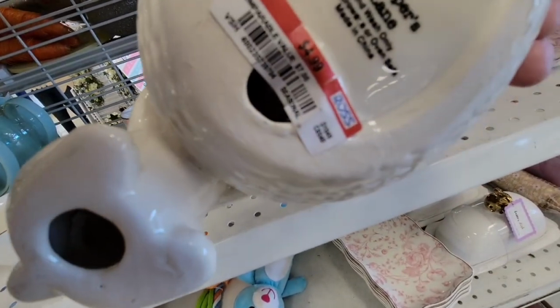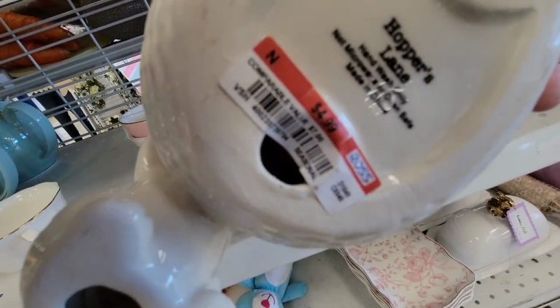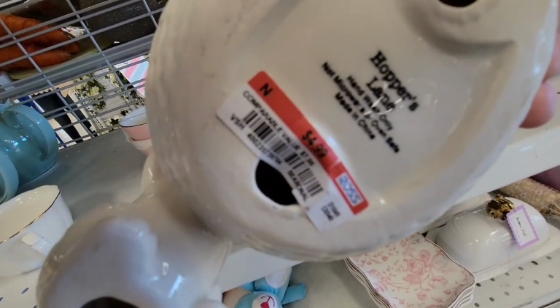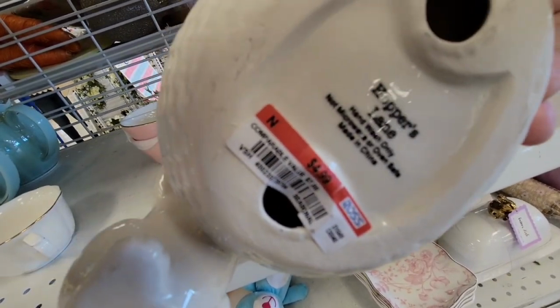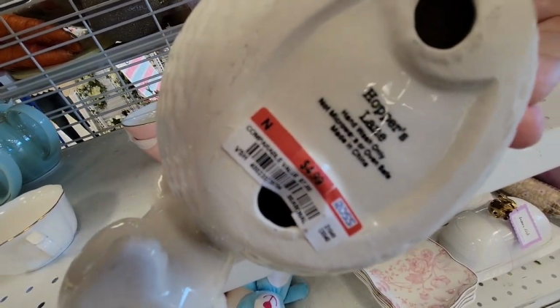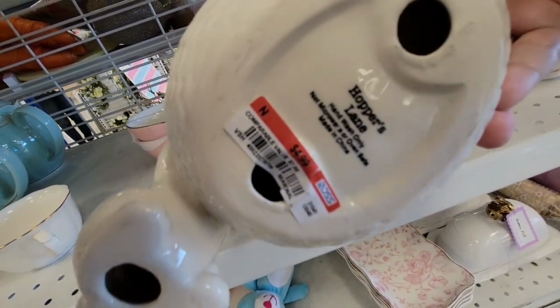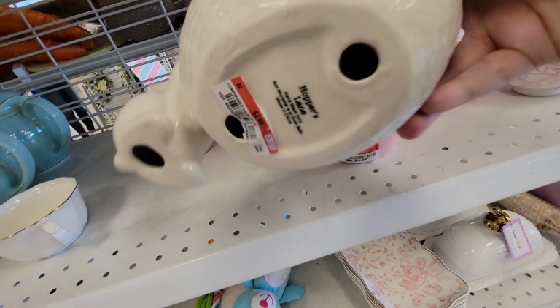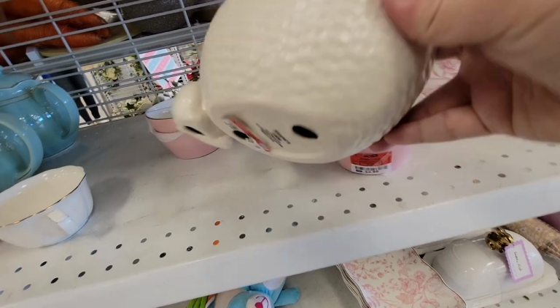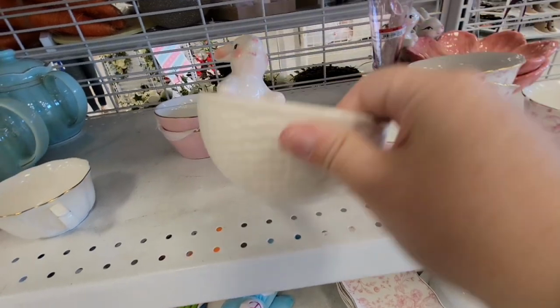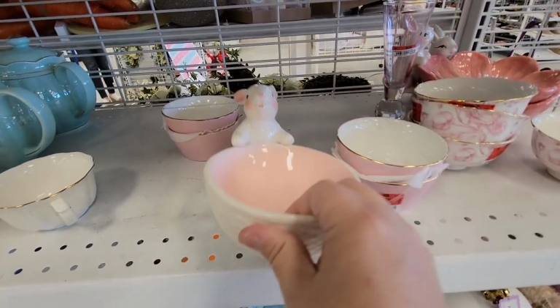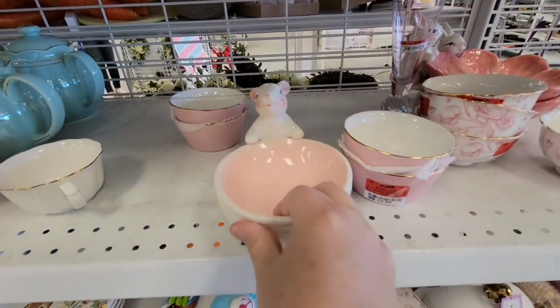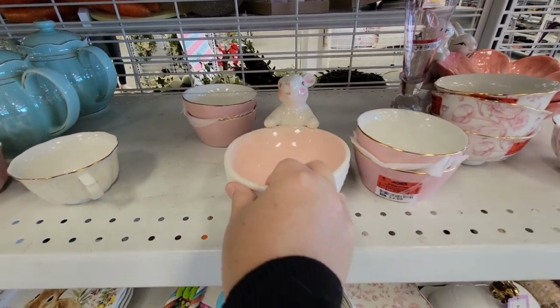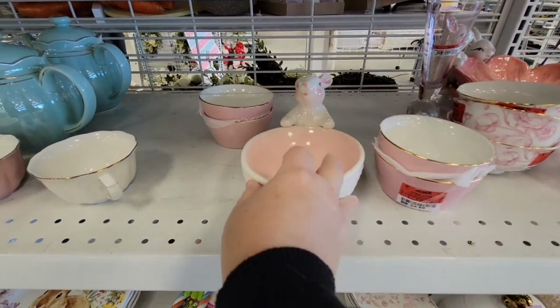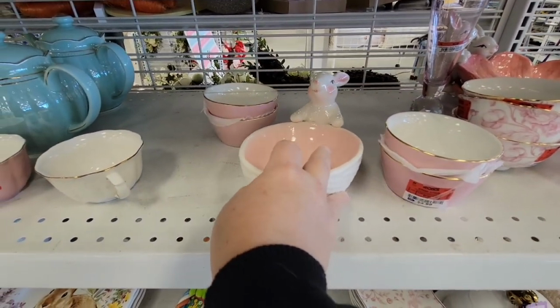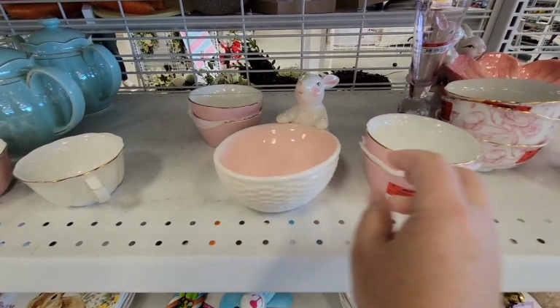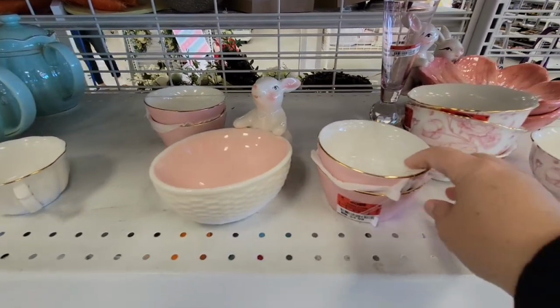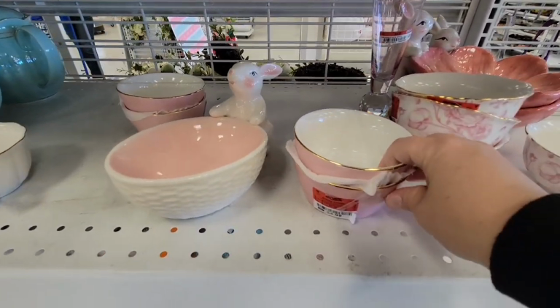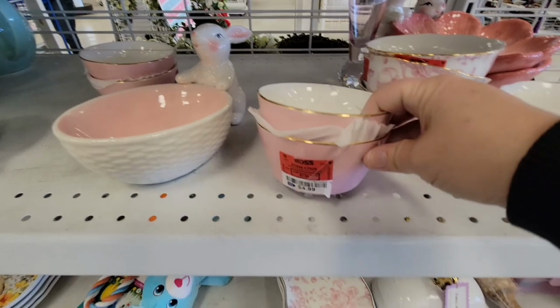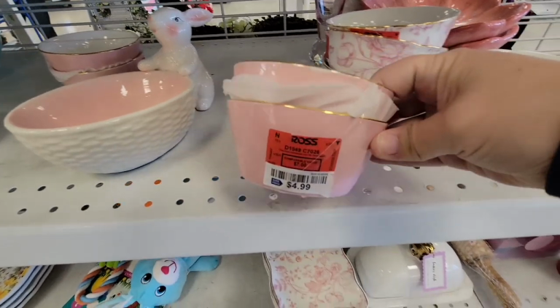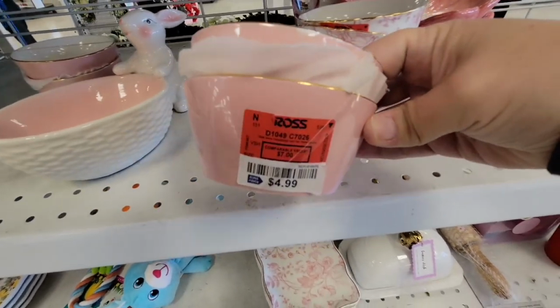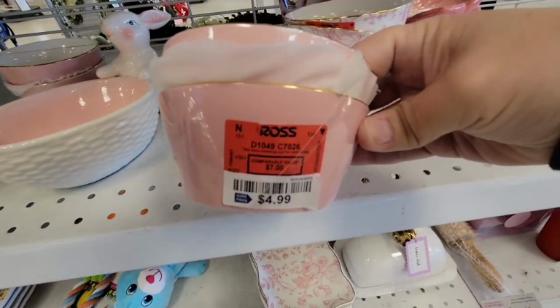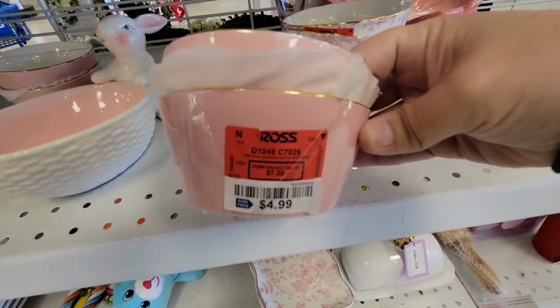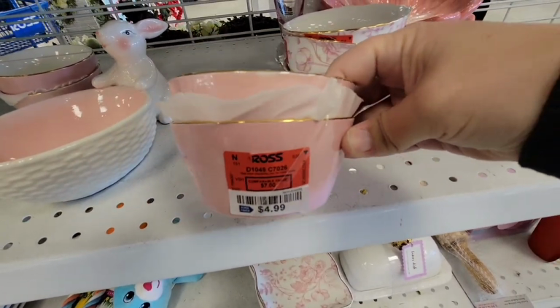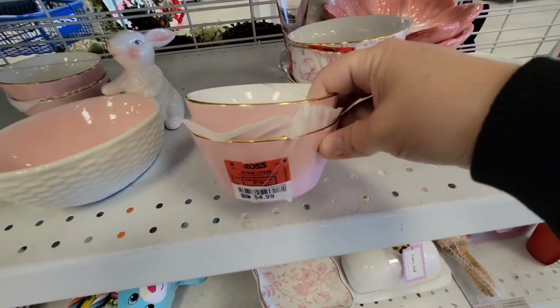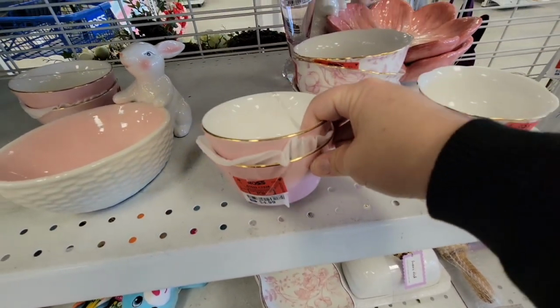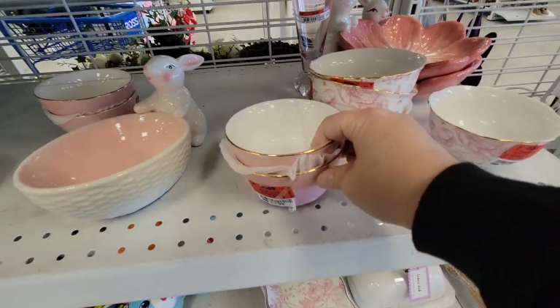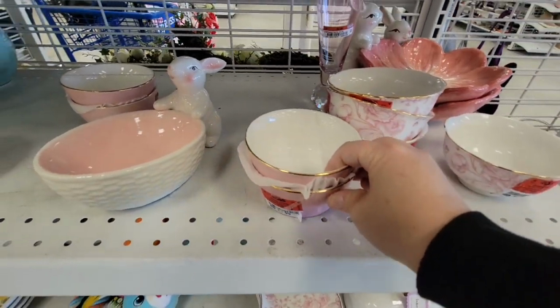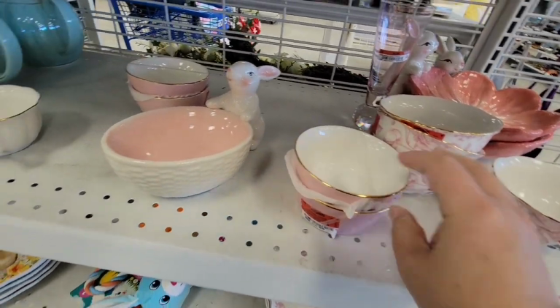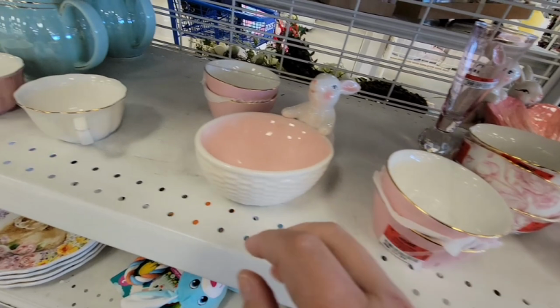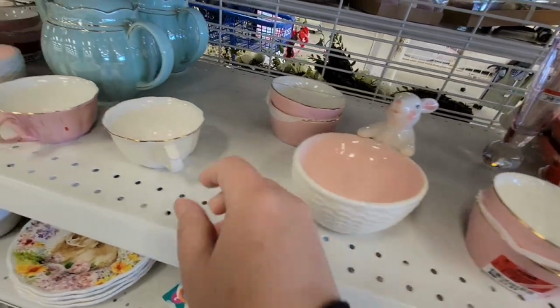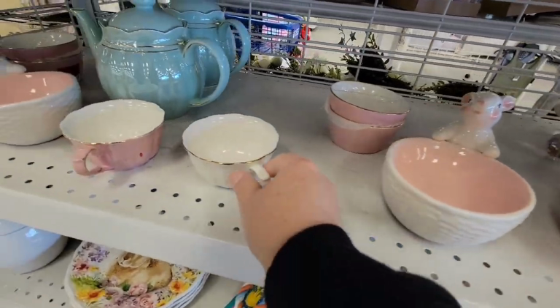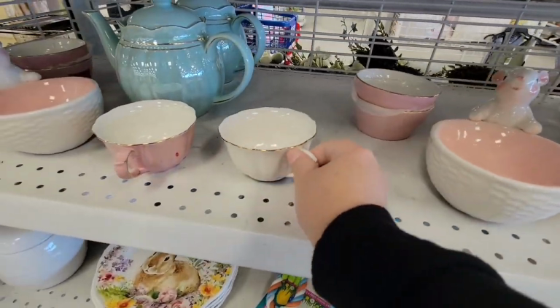I have noticed prices at Ross kind of going up, just like everything else. You know, Ross always liked it because a lot of stuff was $2.99 and $3.99, but I am seeing a little bit of a price increase too.